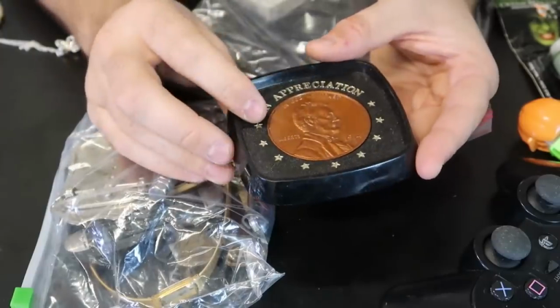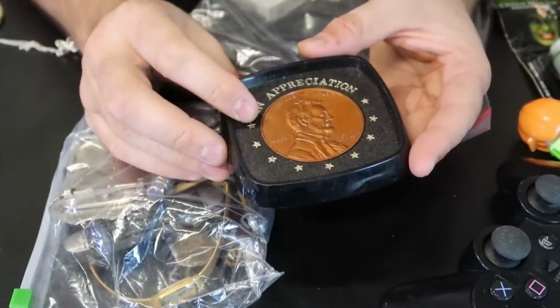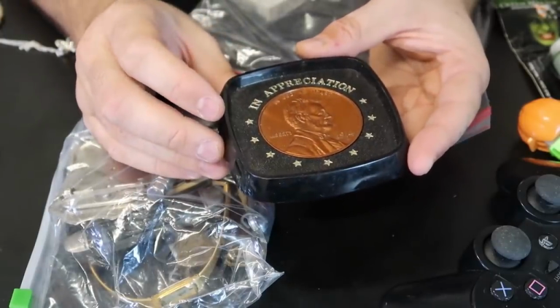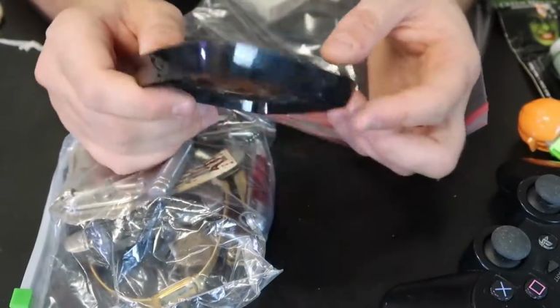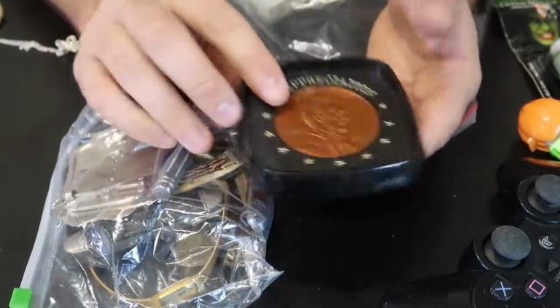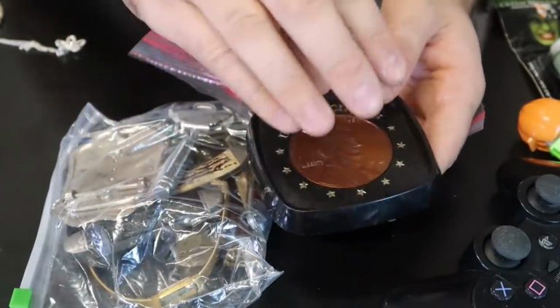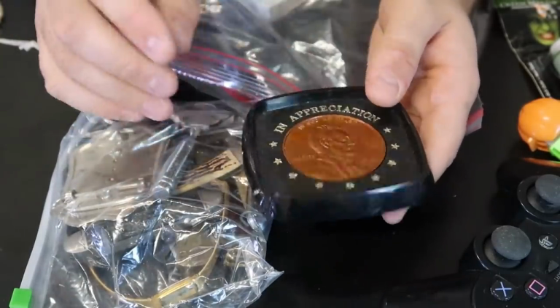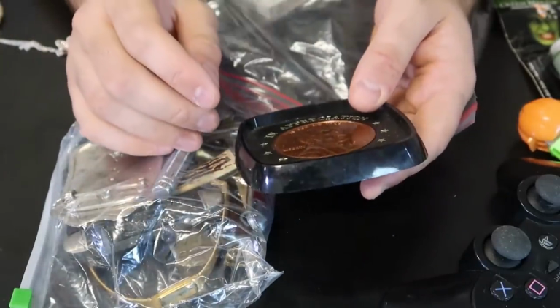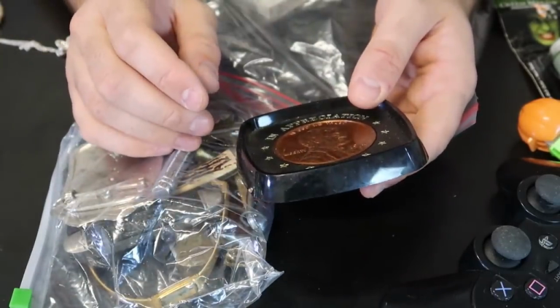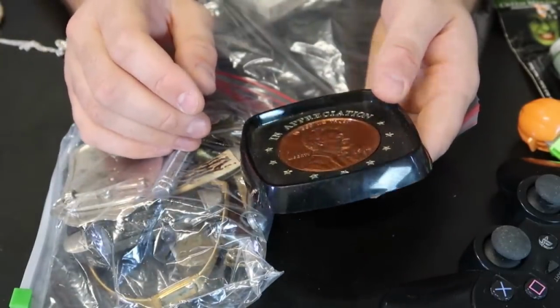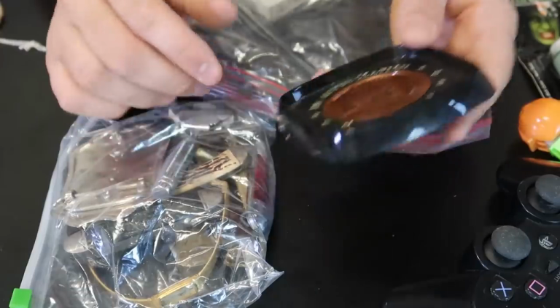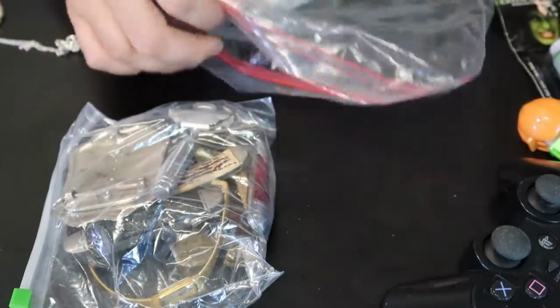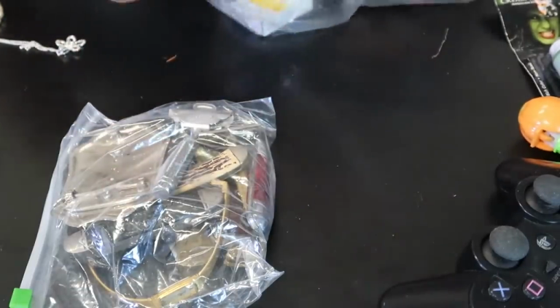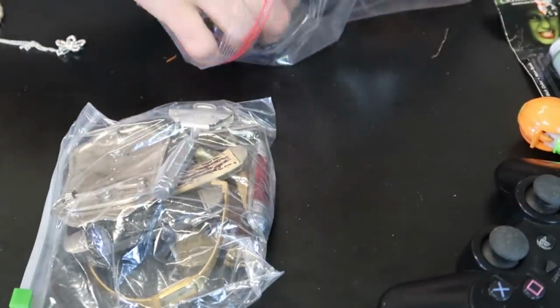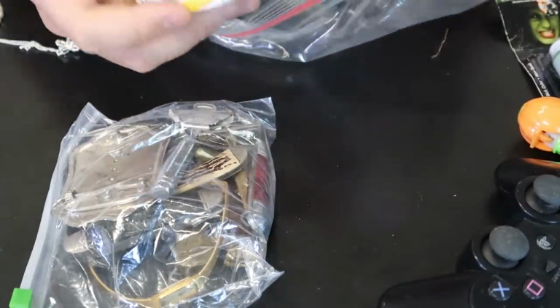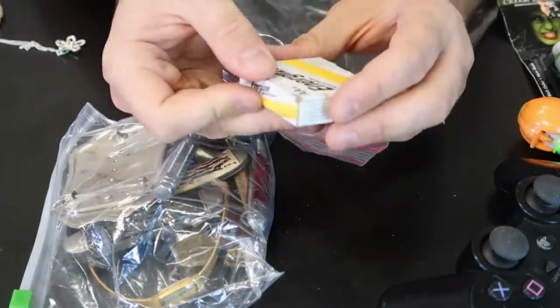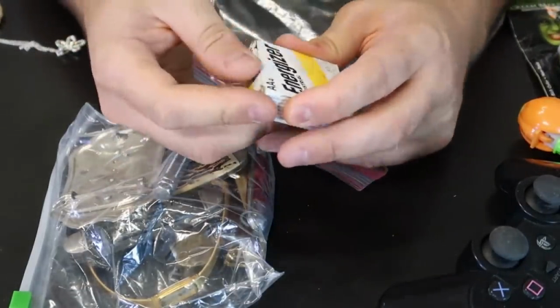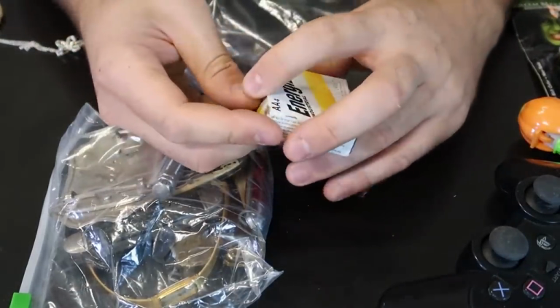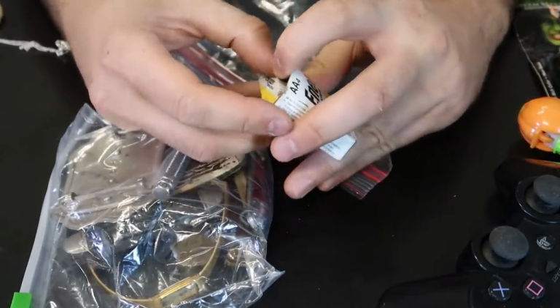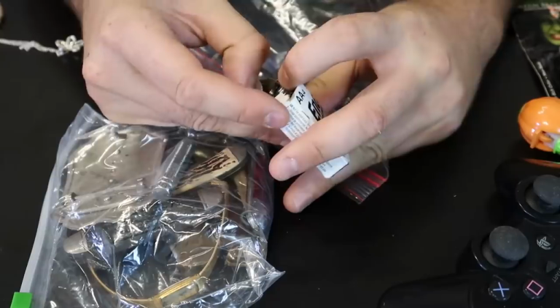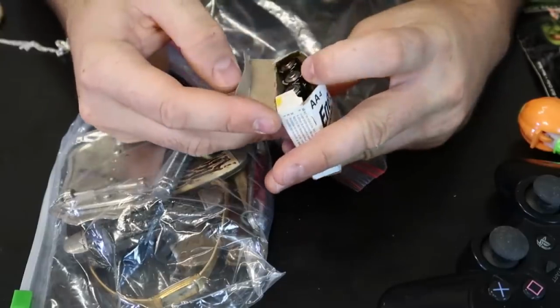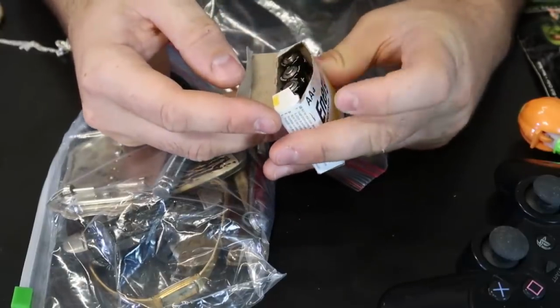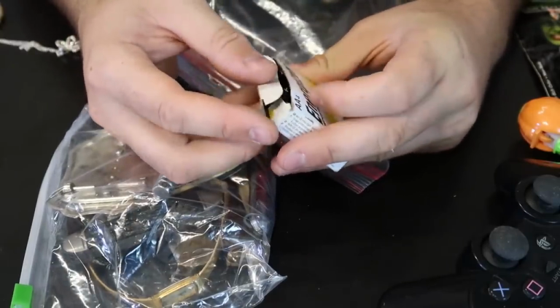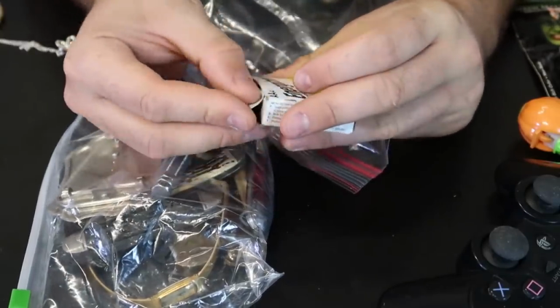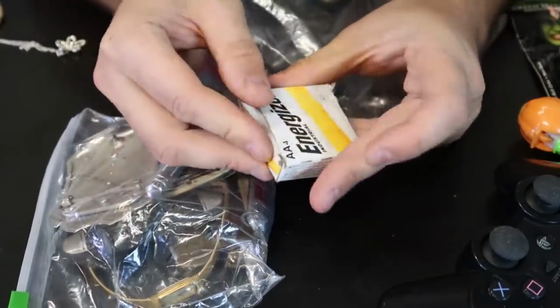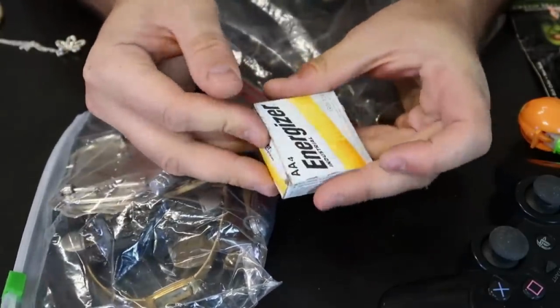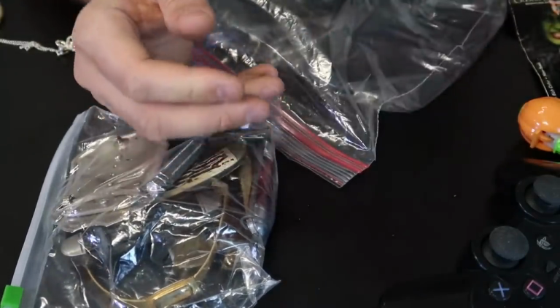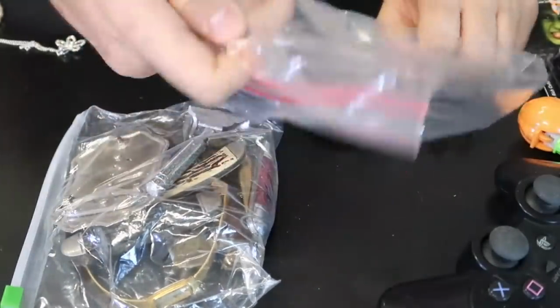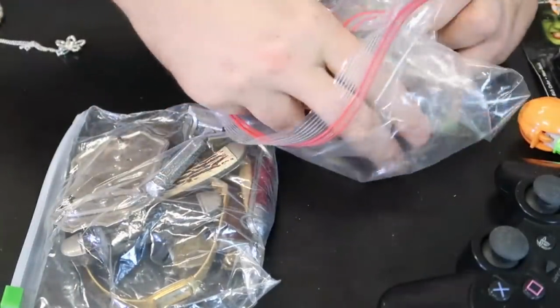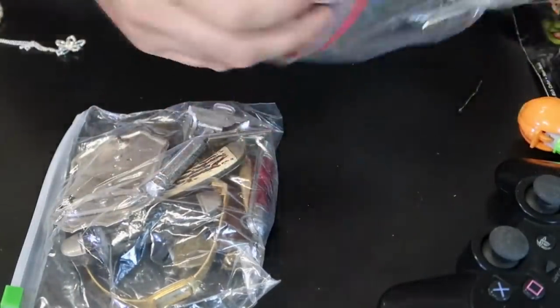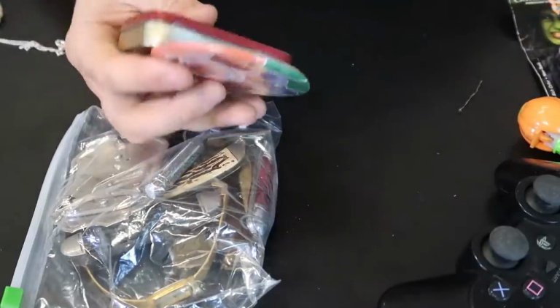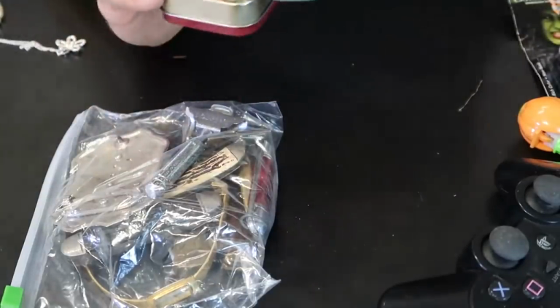Looks like a coin tray — you just put coins inside here out of your pocket before you leave. No way — Energizer batteries, very new. They might be working, so I'll keep that. Batteries do have an expiration date.